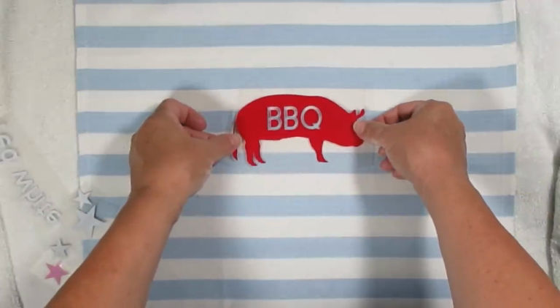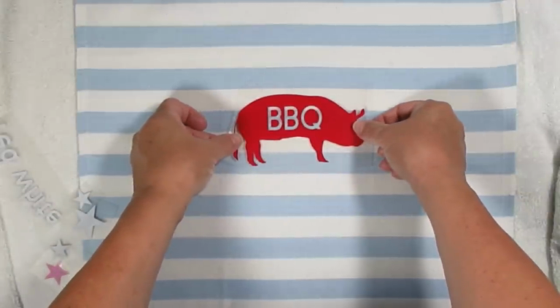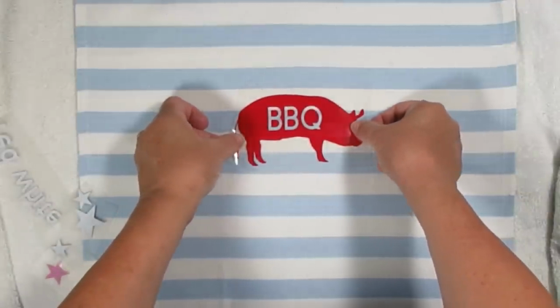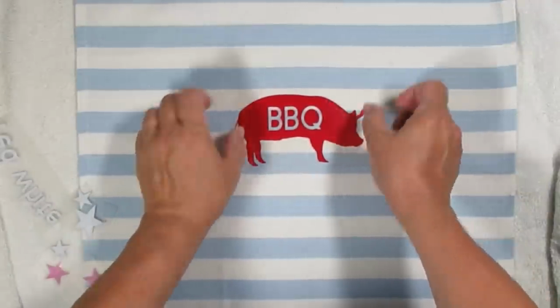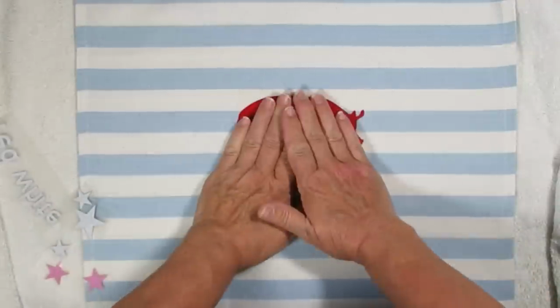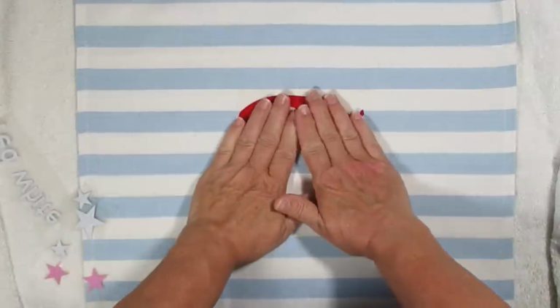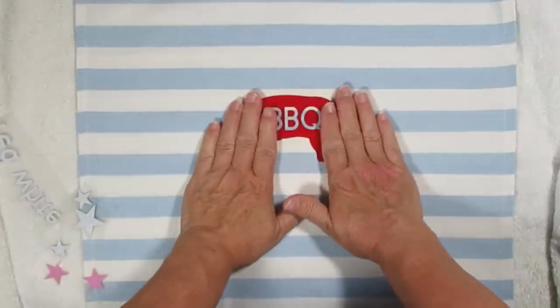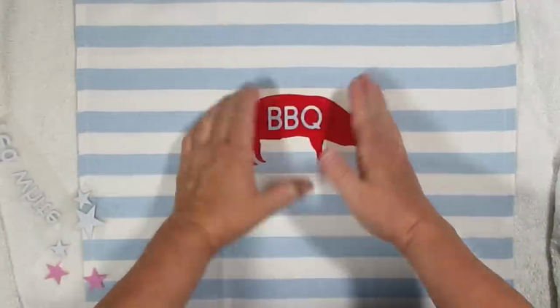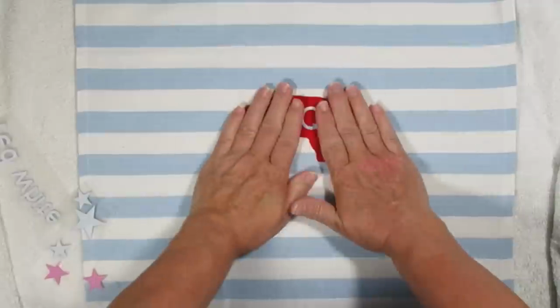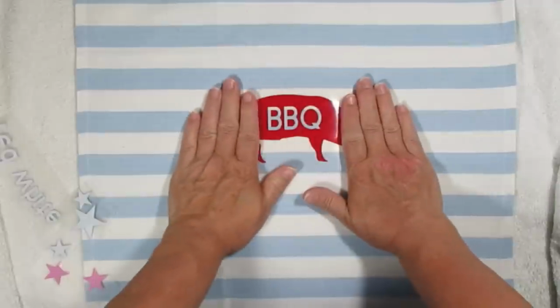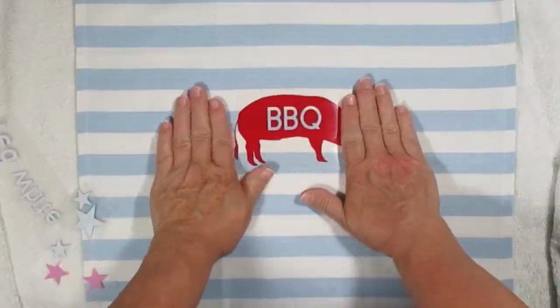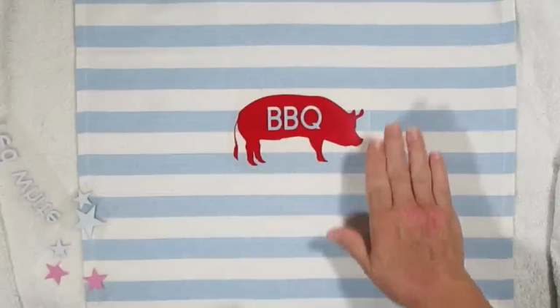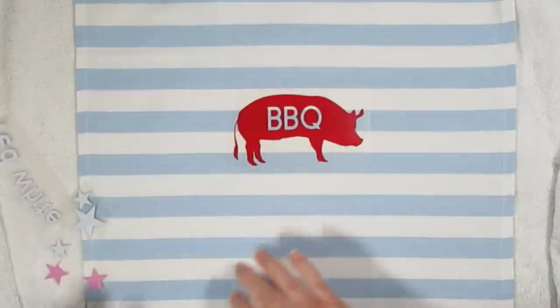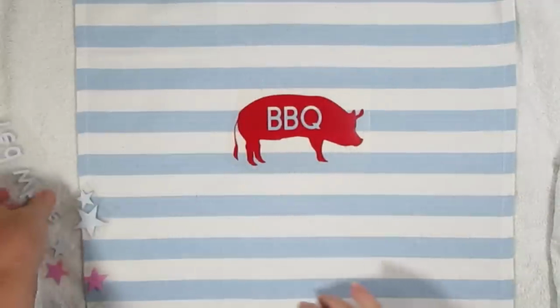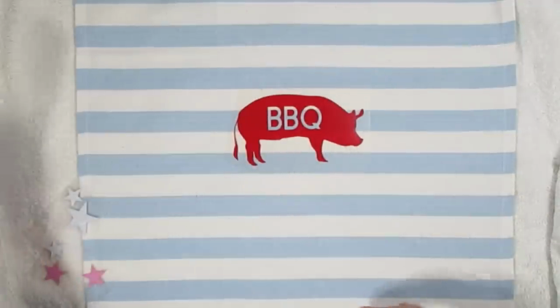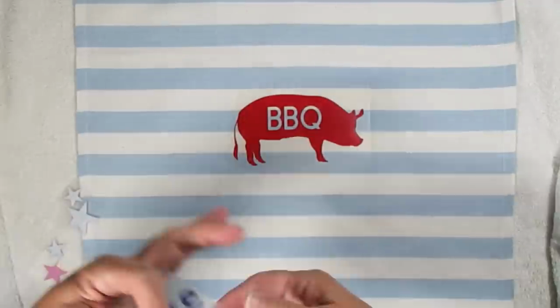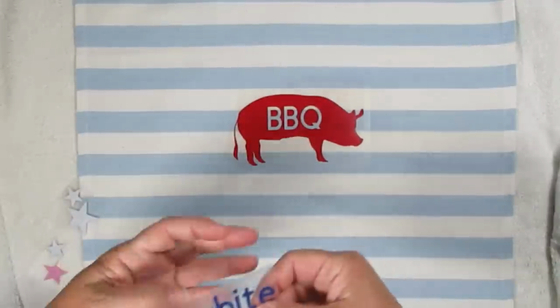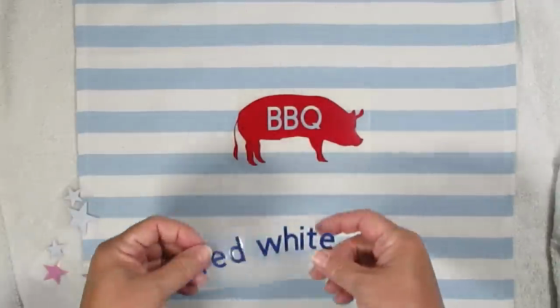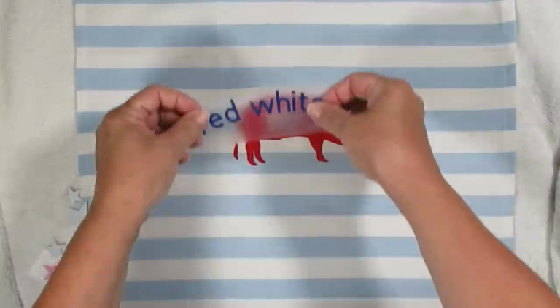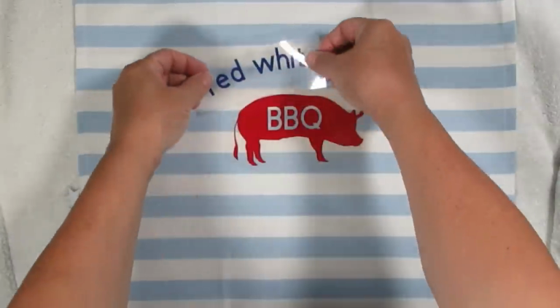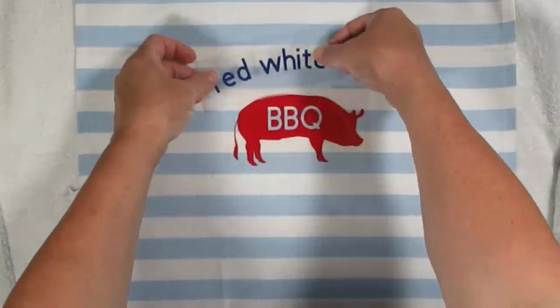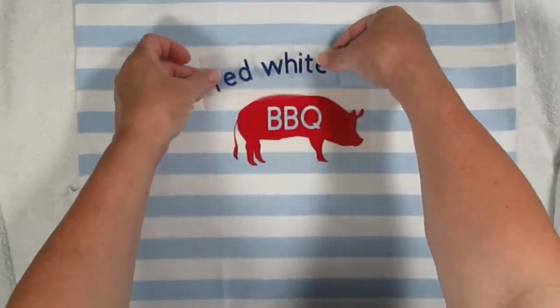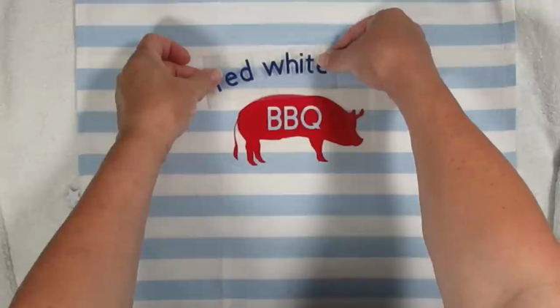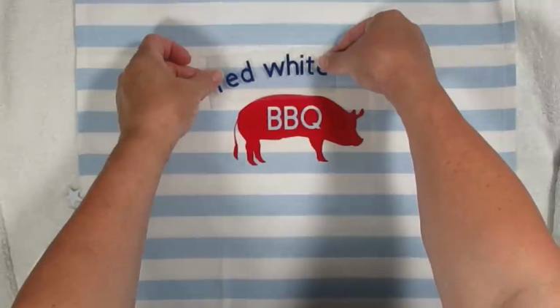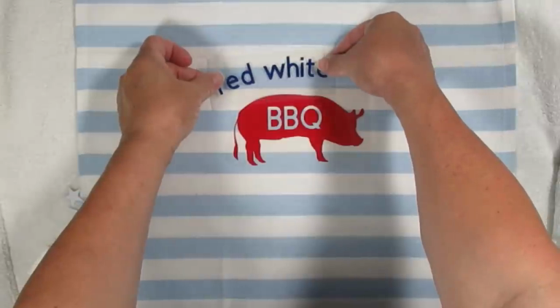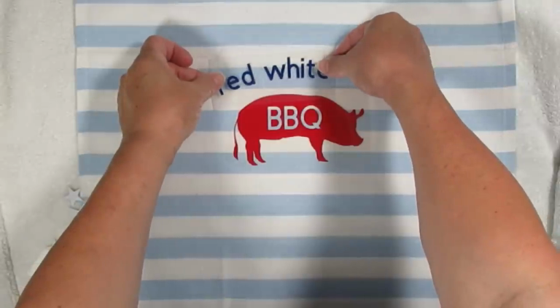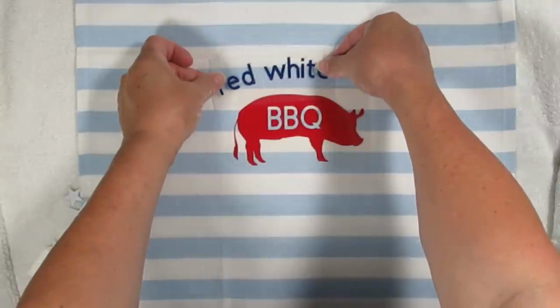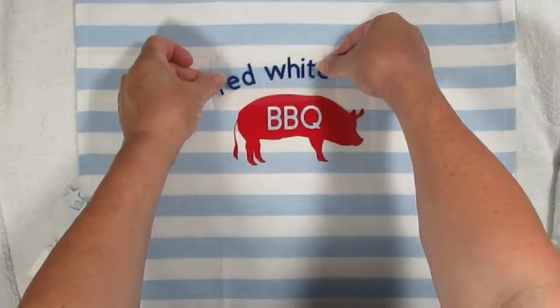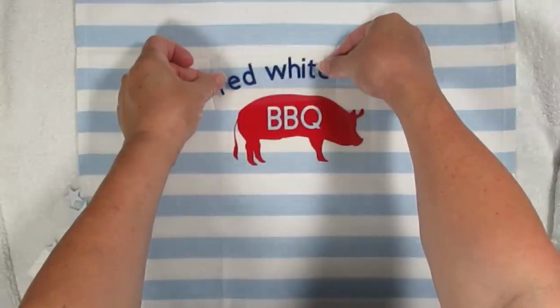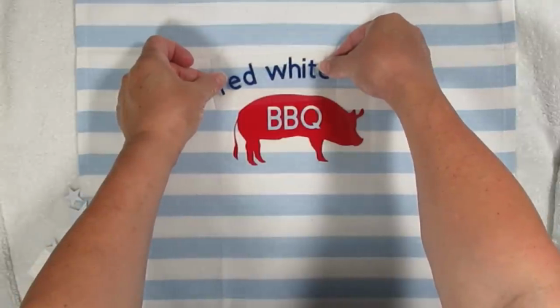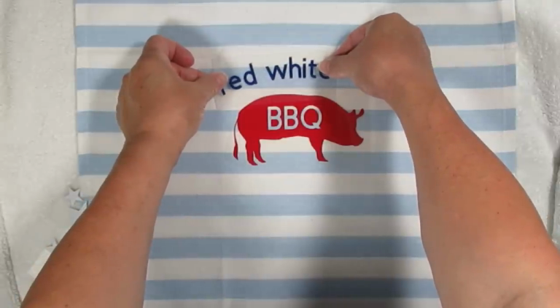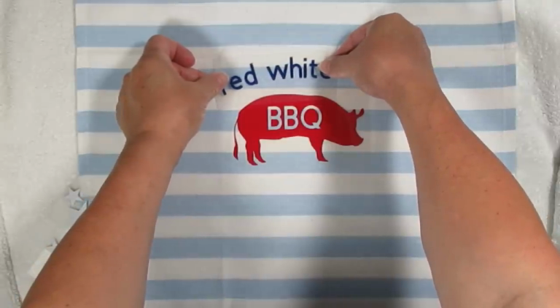It comes in the mint like I have and a cranberry color. They're both exactly the same and they're $79 a piece. So make sure you head on down to my description box and click the link to get yours today.